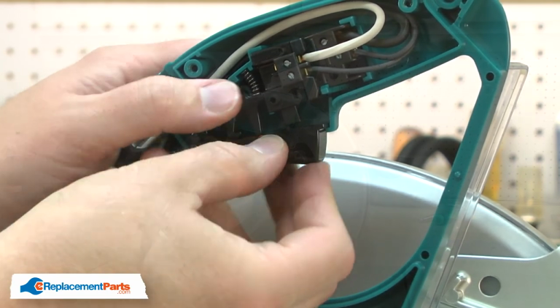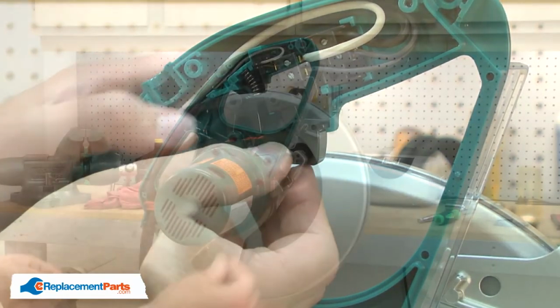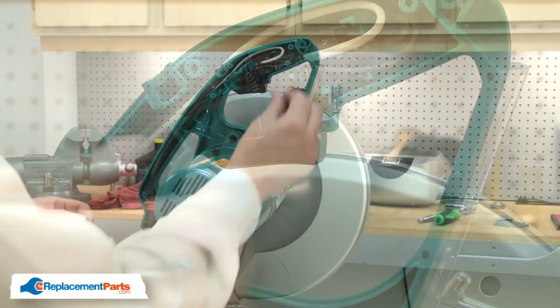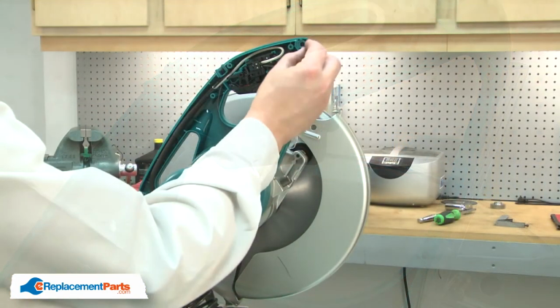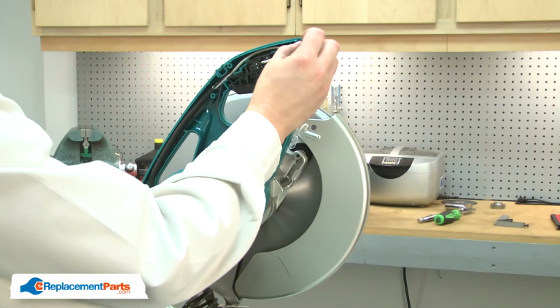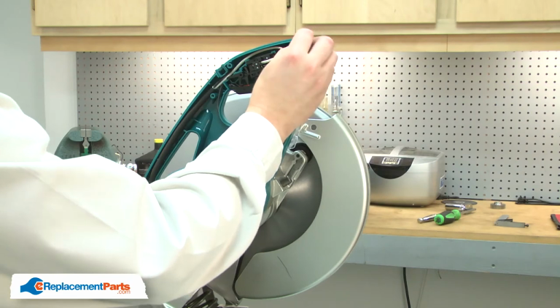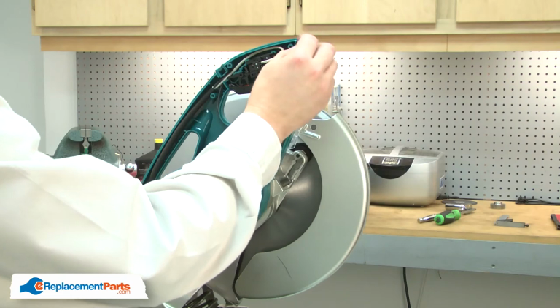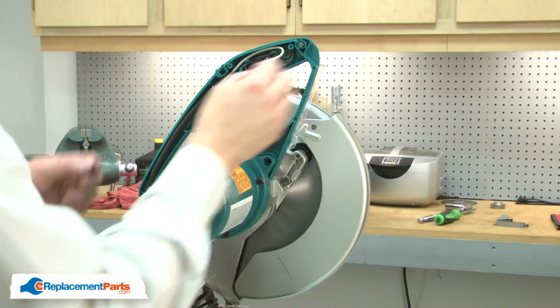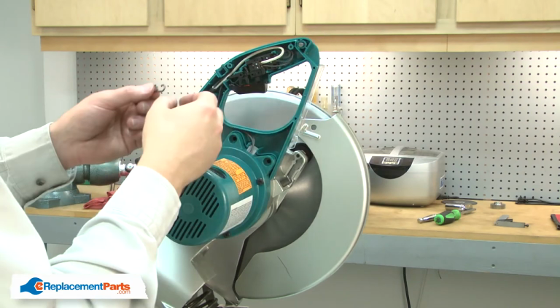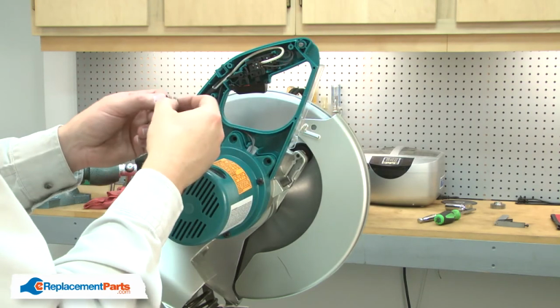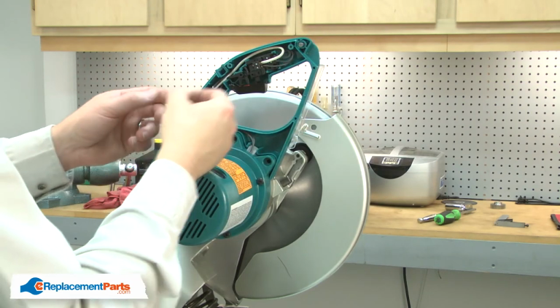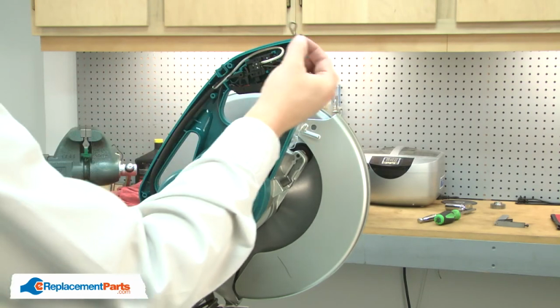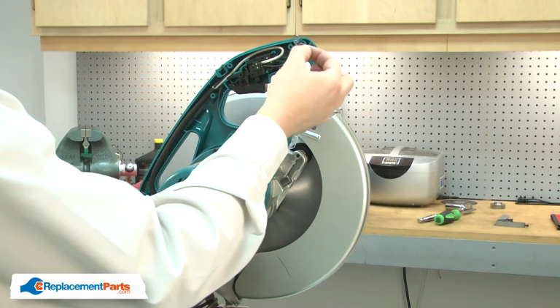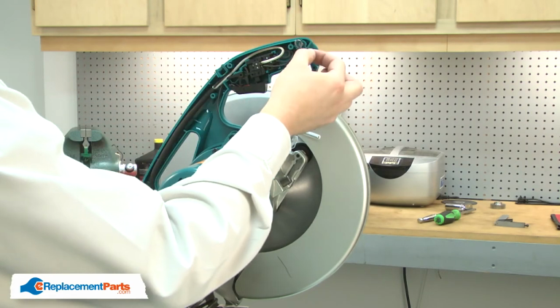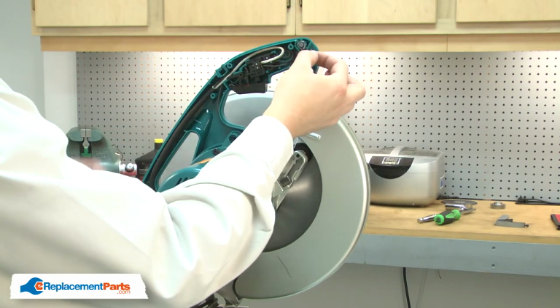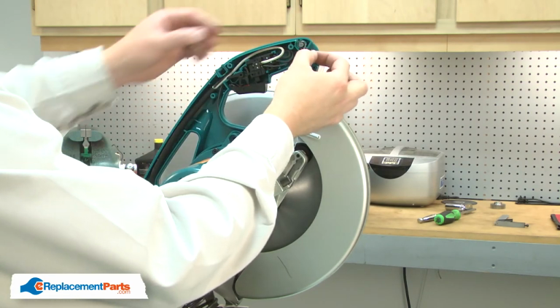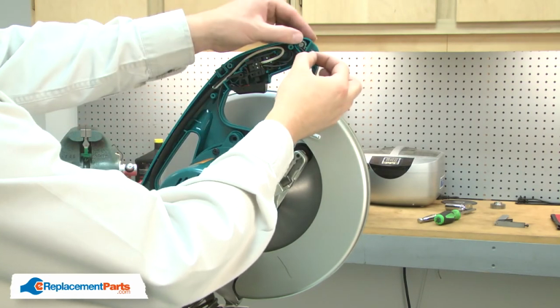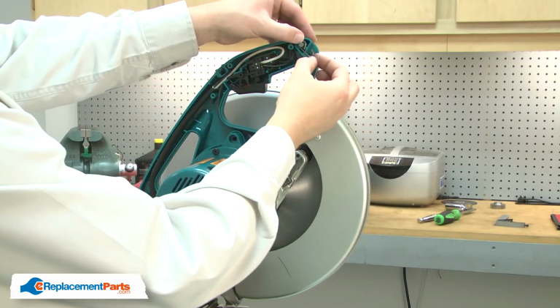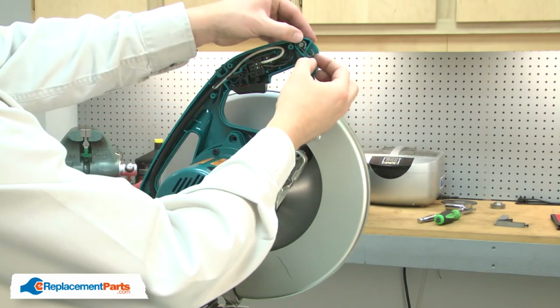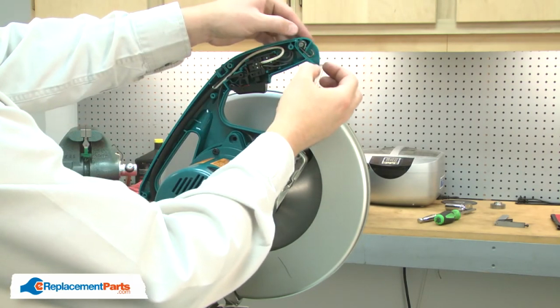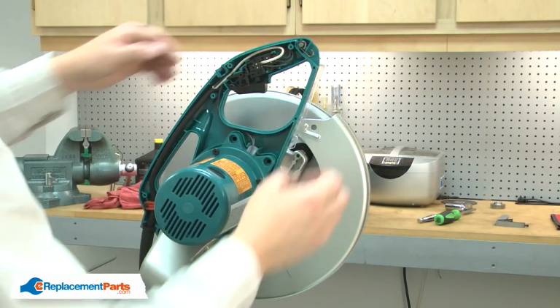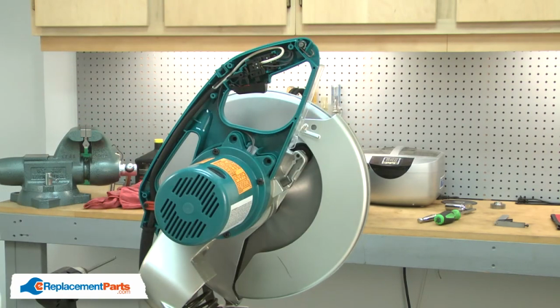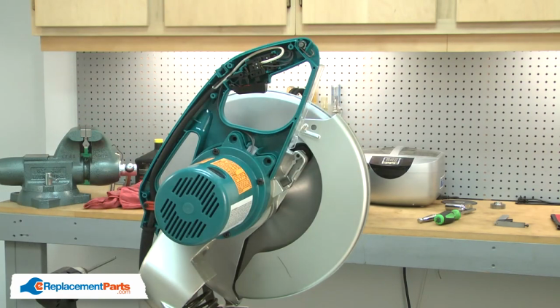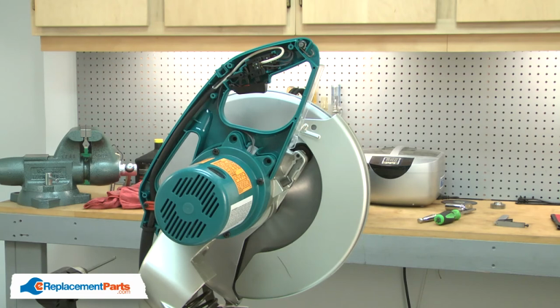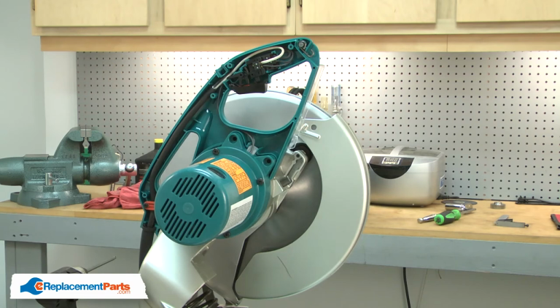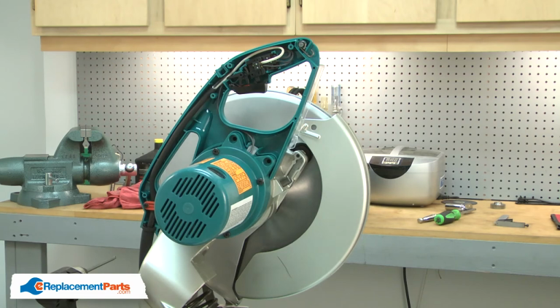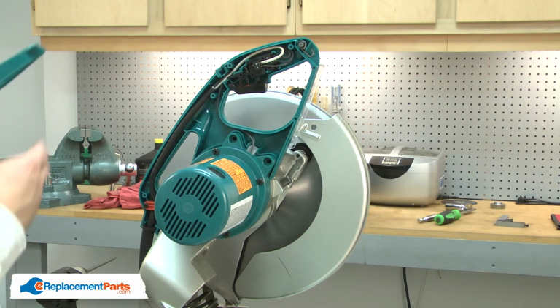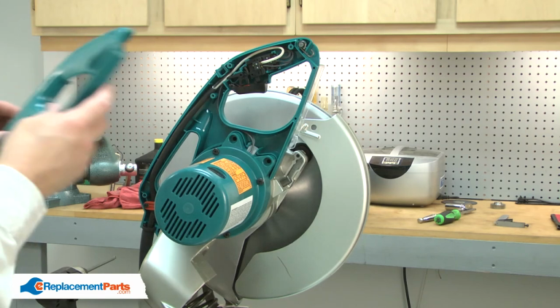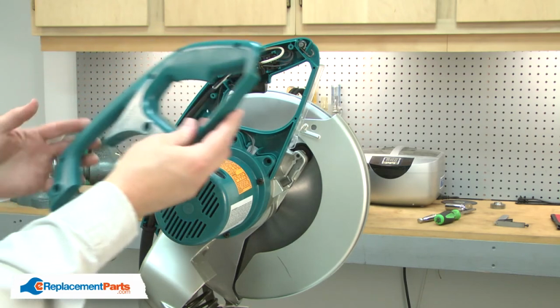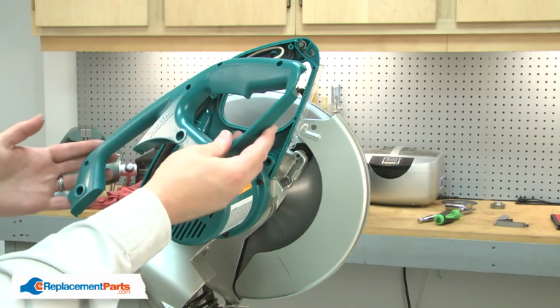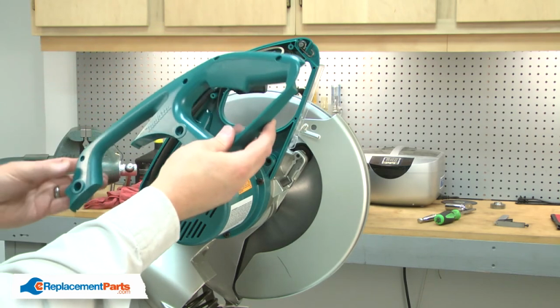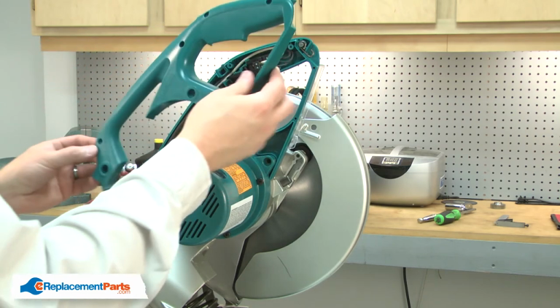I'll reinstall the pin and the hook. Now I can reinstall the handle.